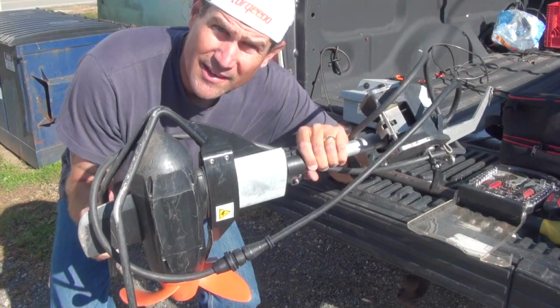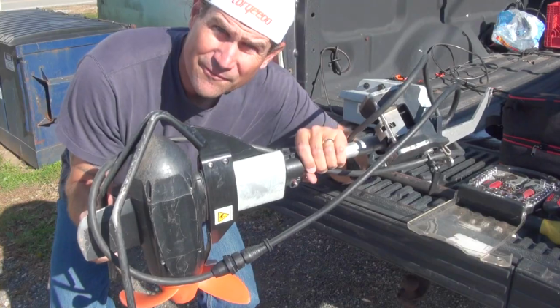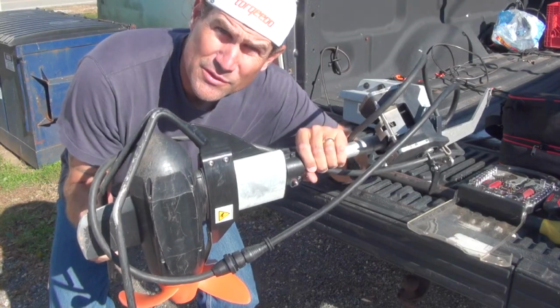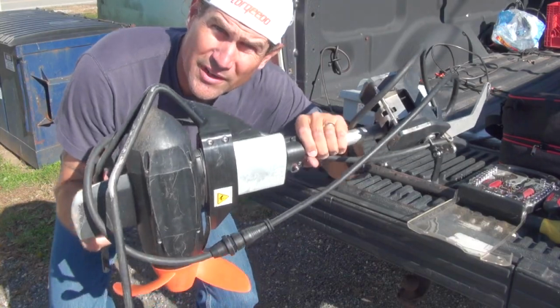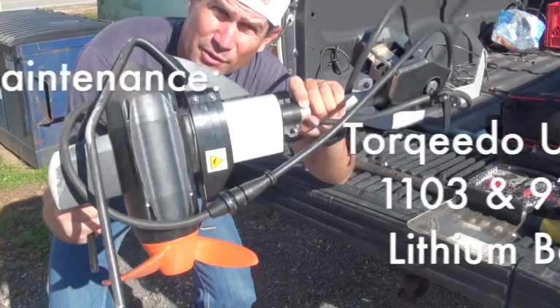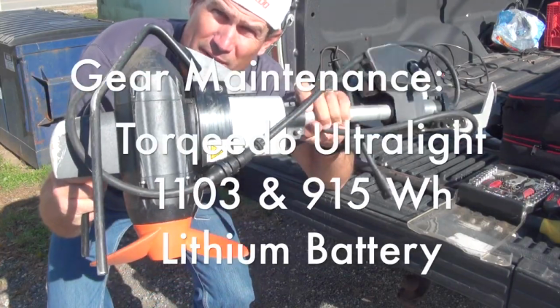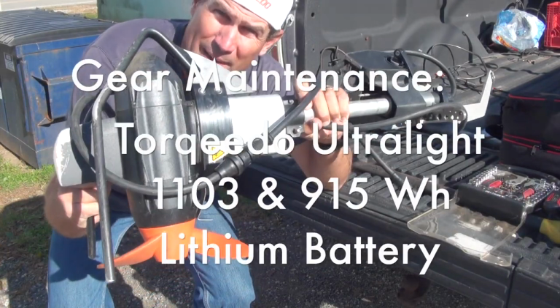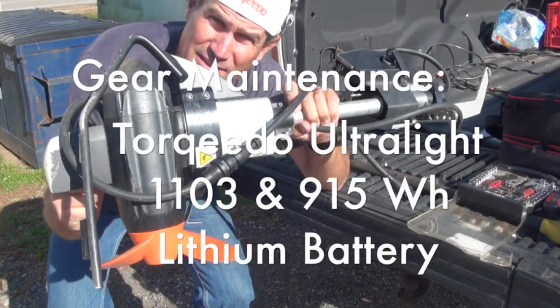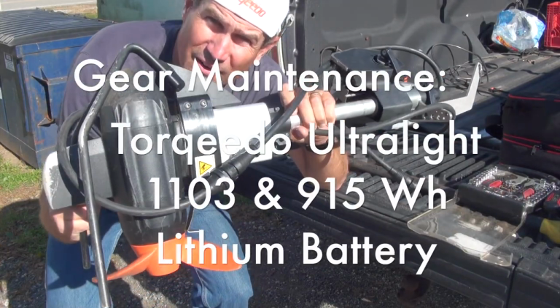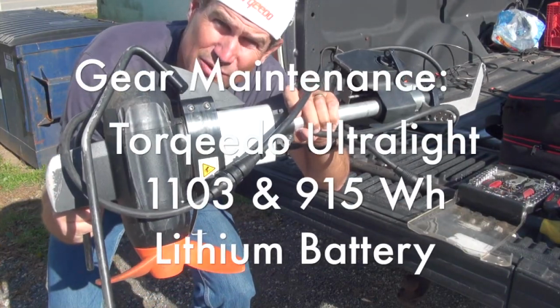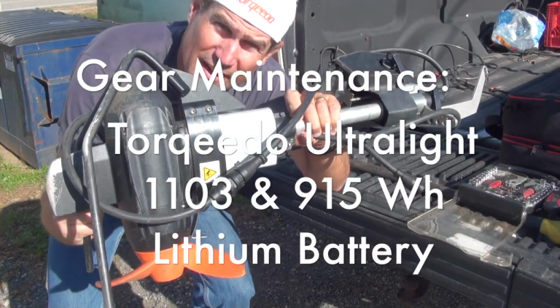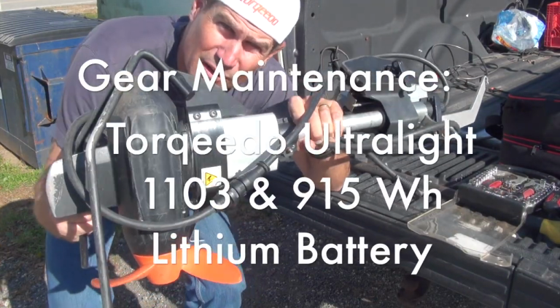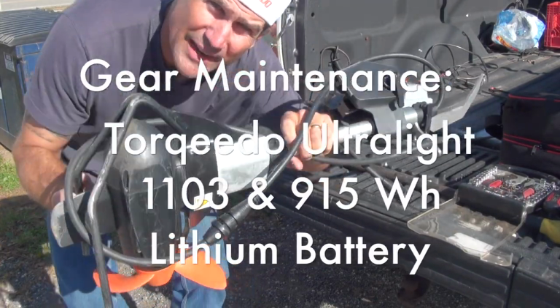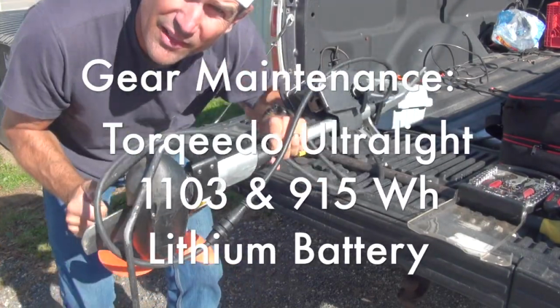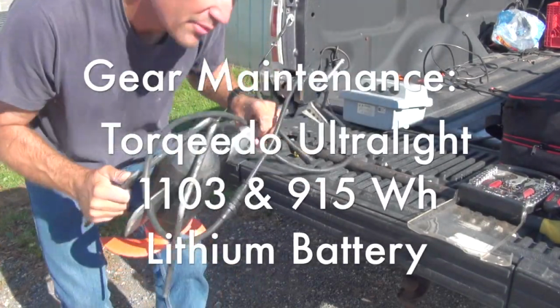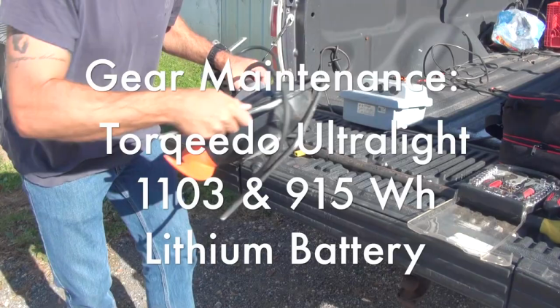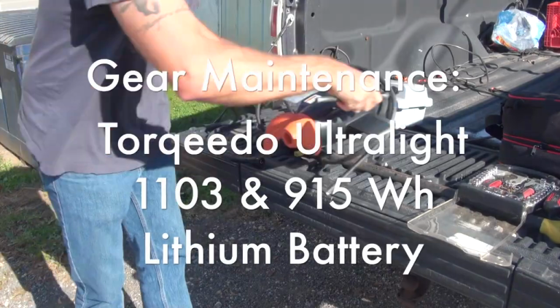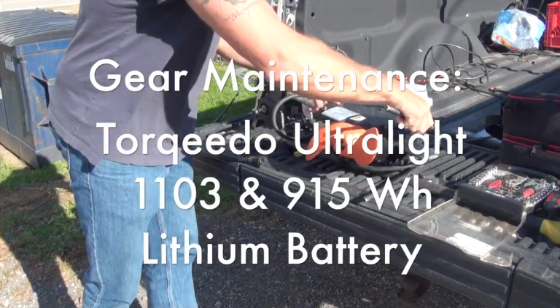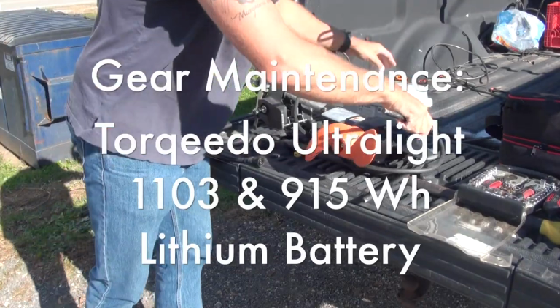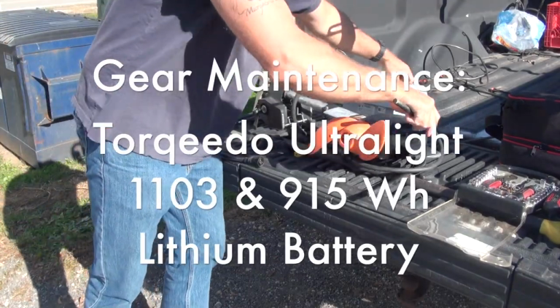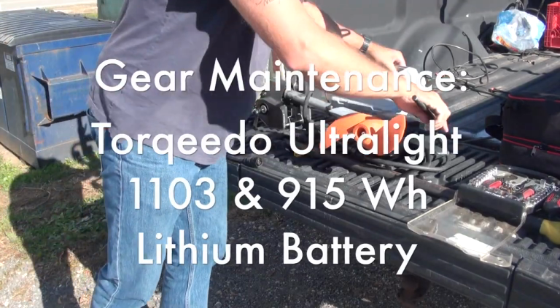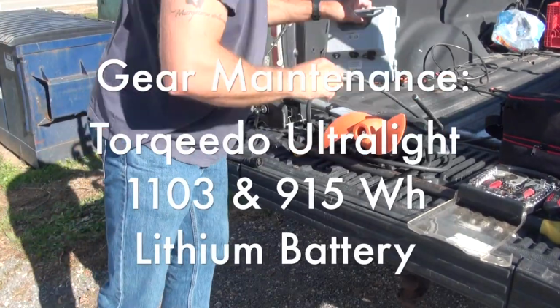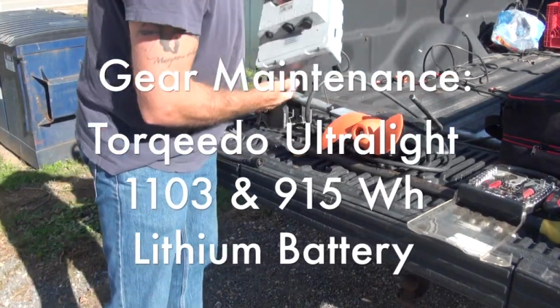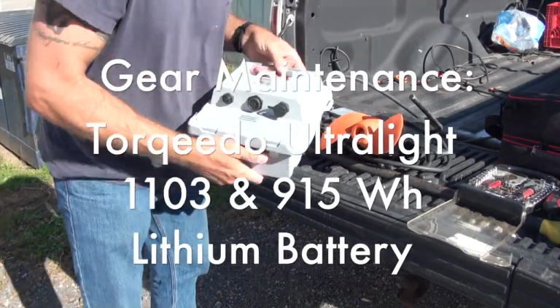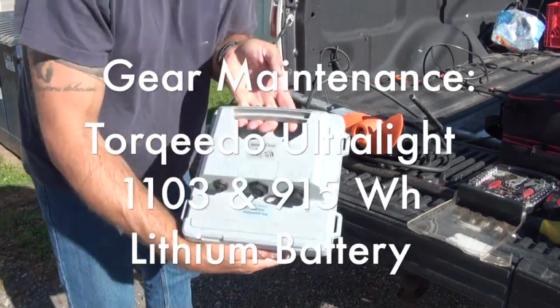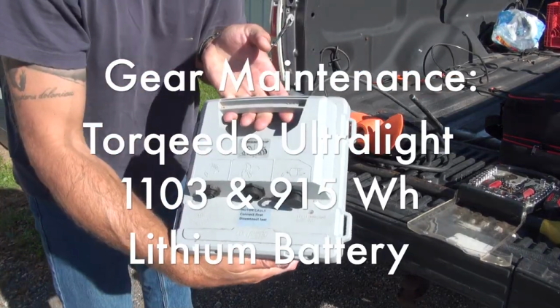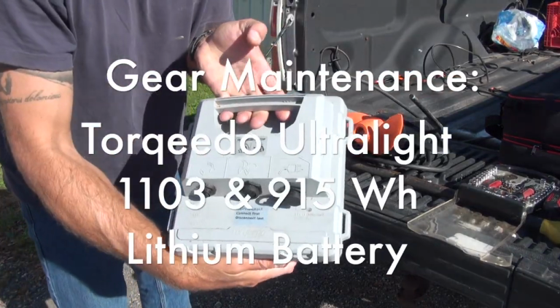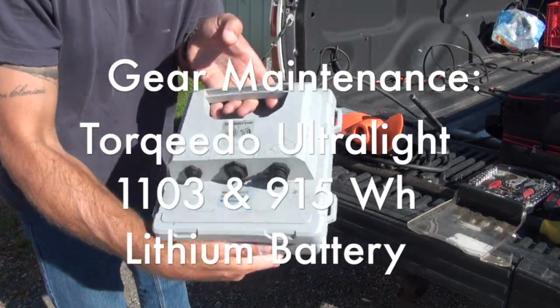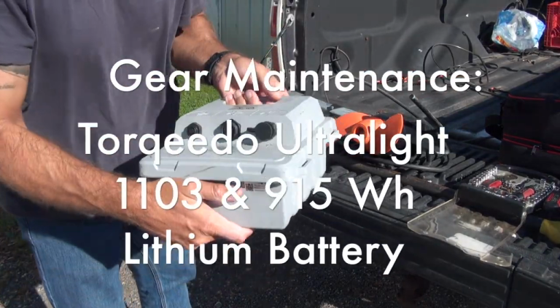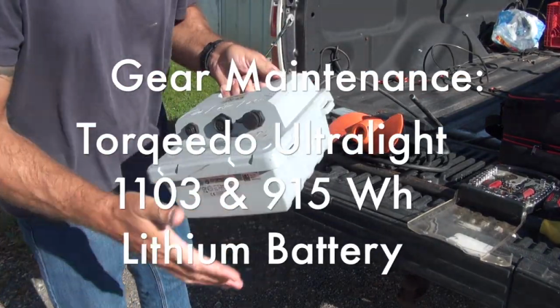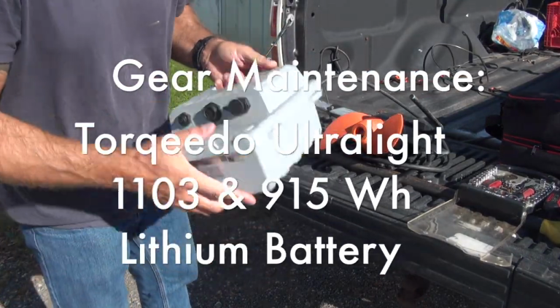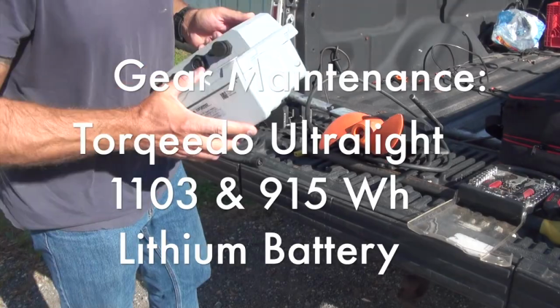Hey folks, we're gonna do a little bit of maintenance here on the Torquedo Ultralight 1103 and the 915 watt hour battery that comes with it.